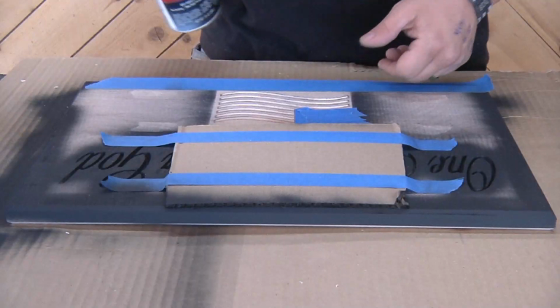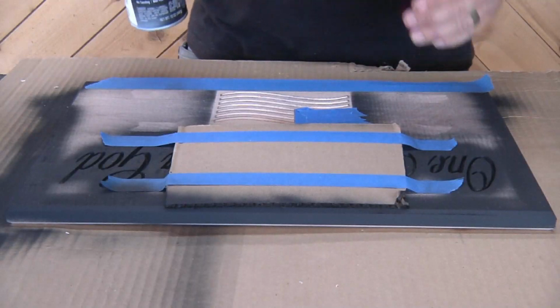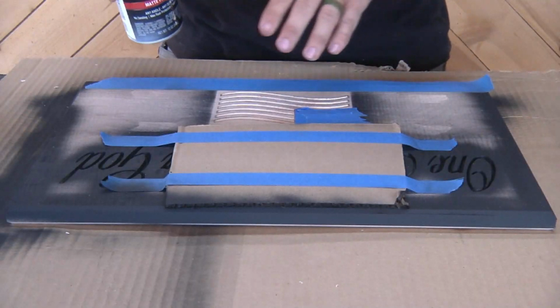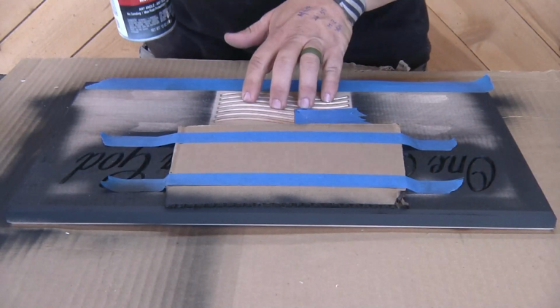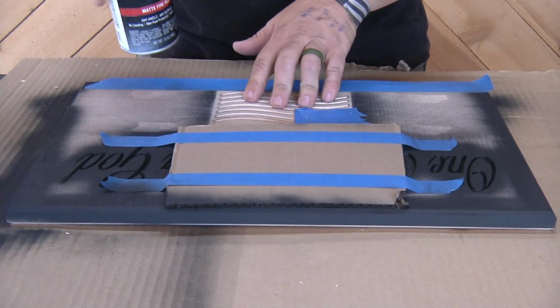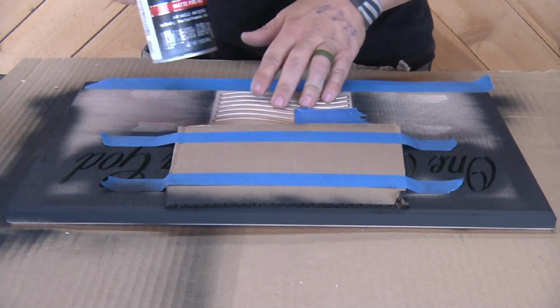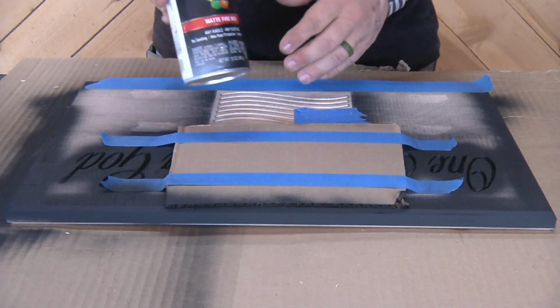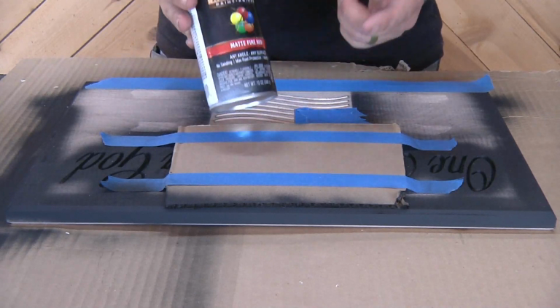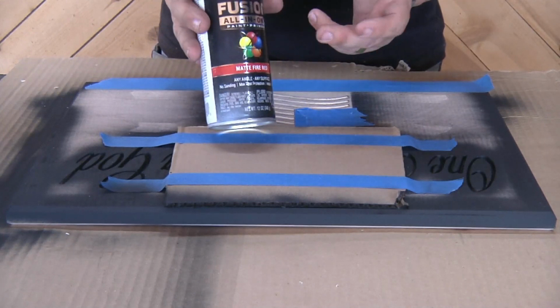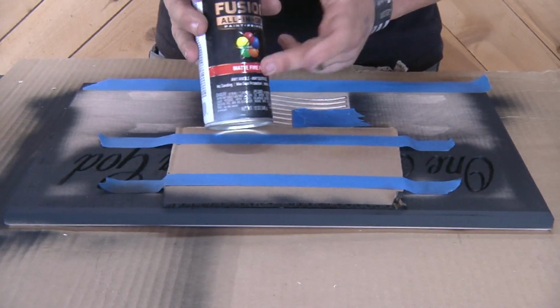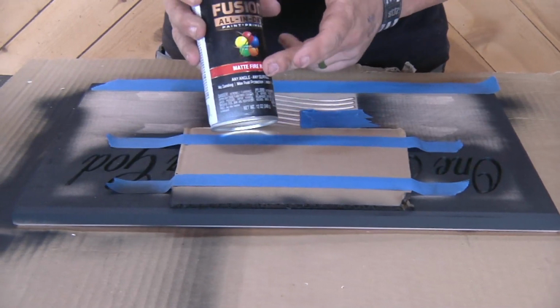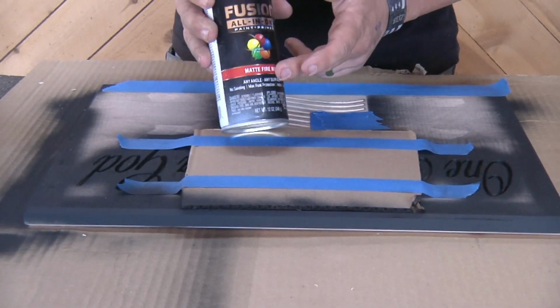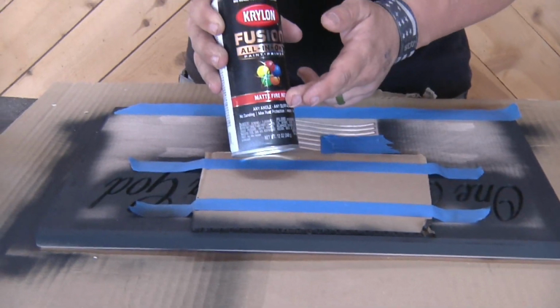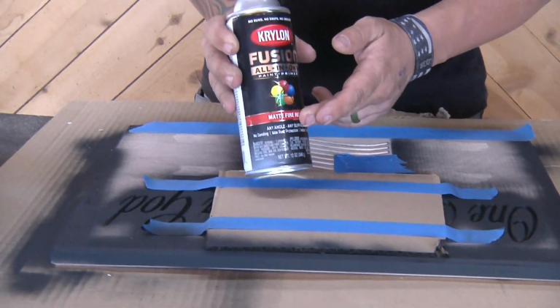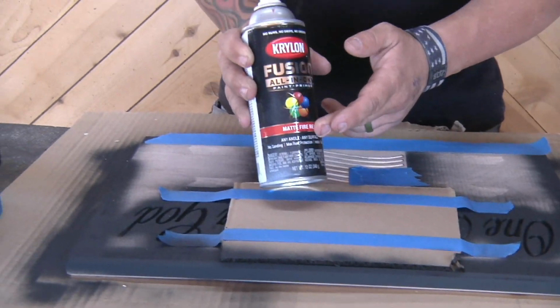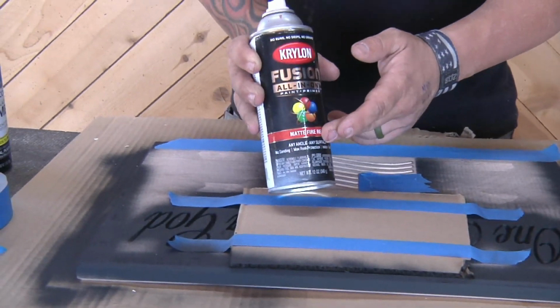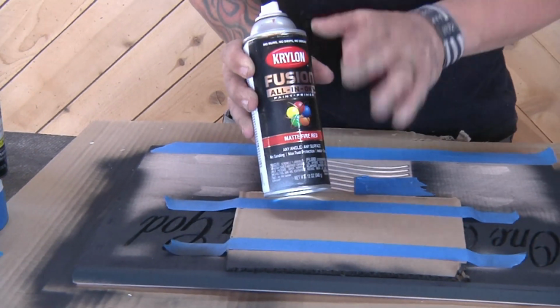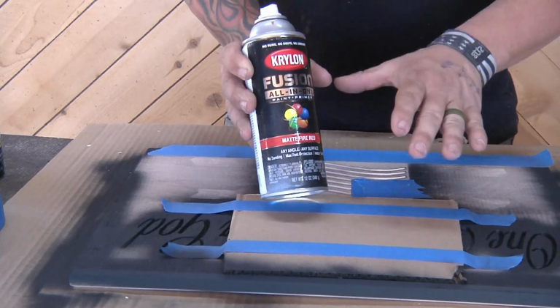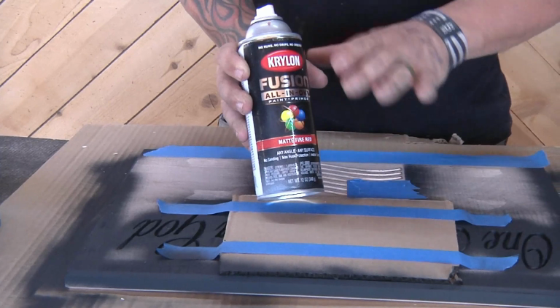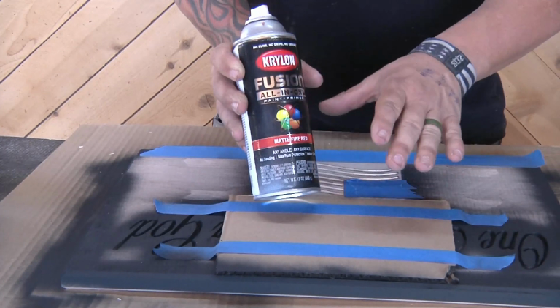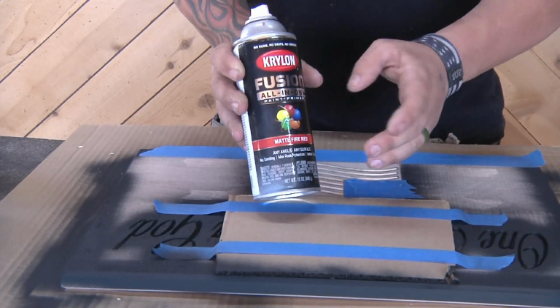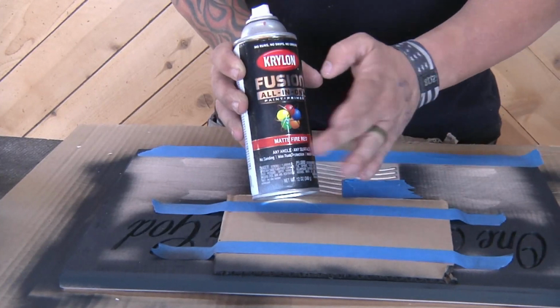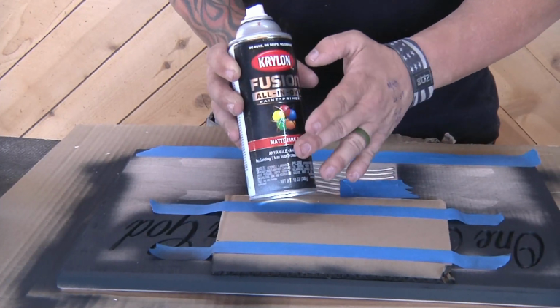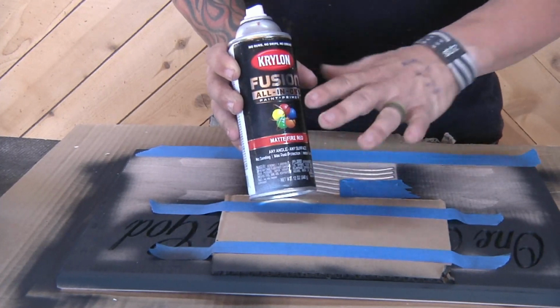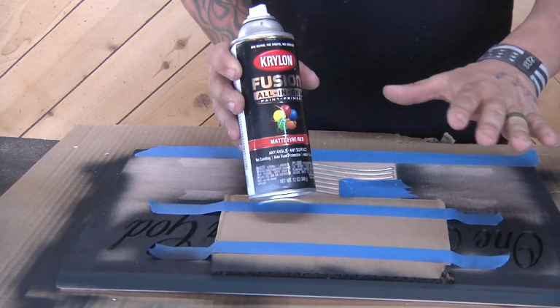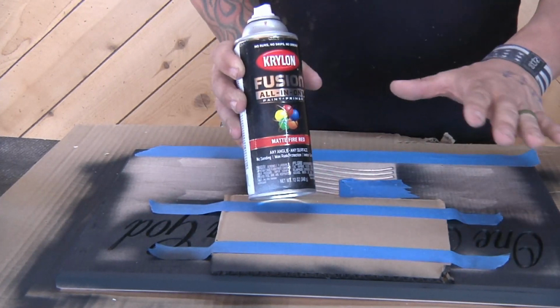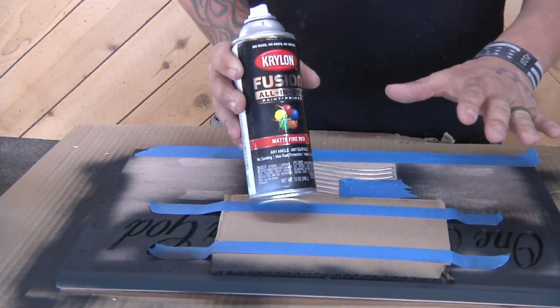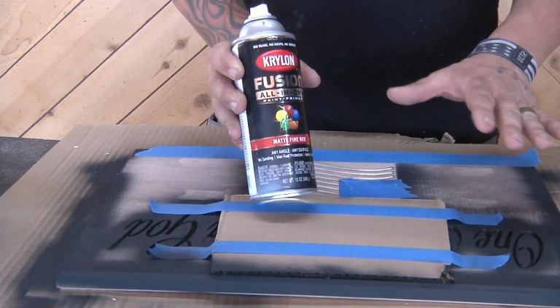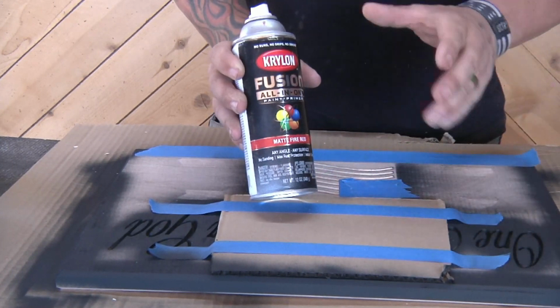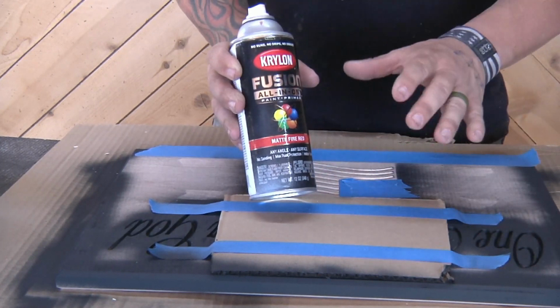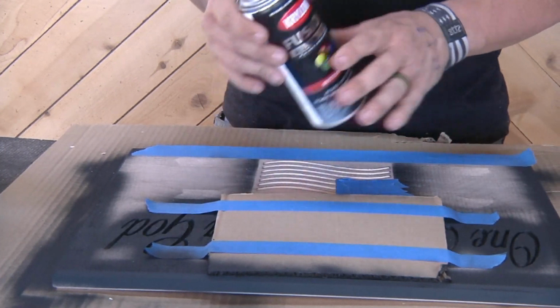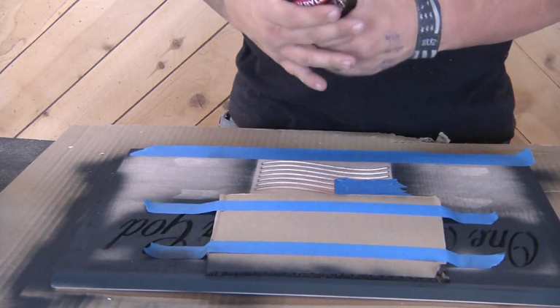We want our stripes to be red, so we're using a matte finish red. Remember, you can't use gloss — it's got to be matte, otherwise it won't sand off and it'll bleed really bad.